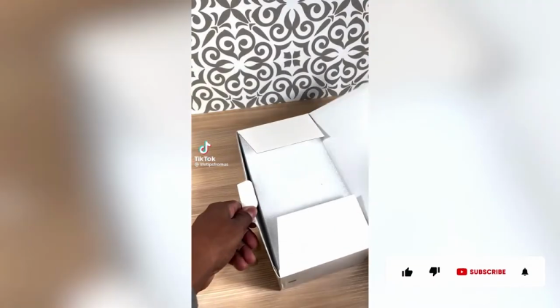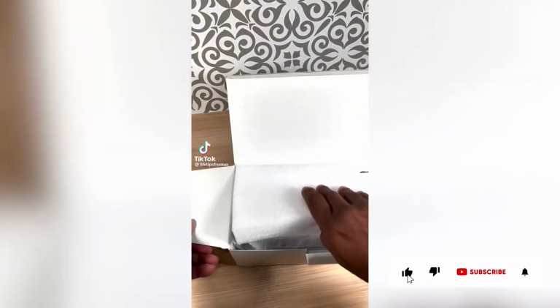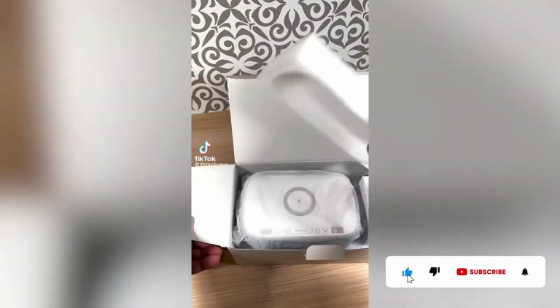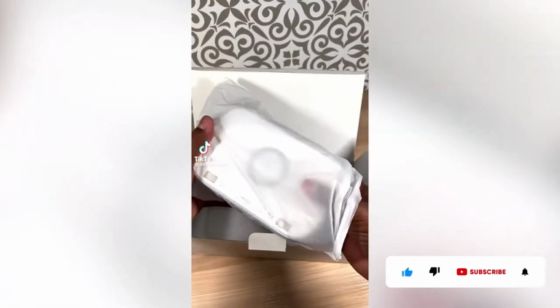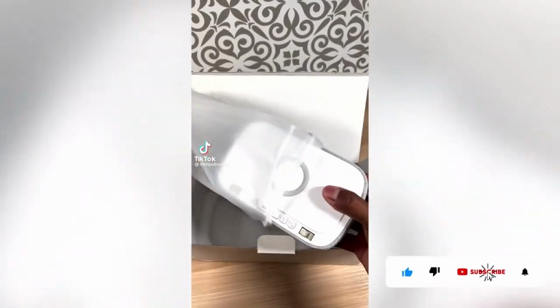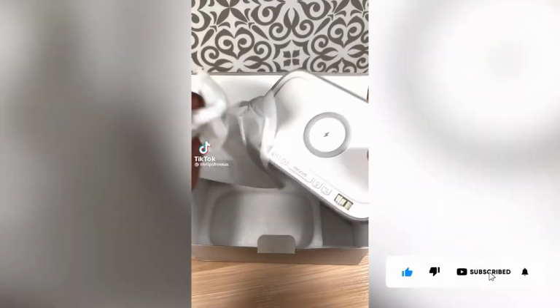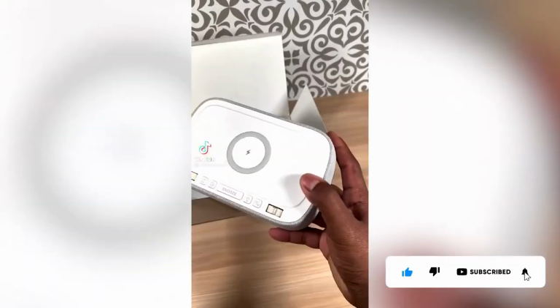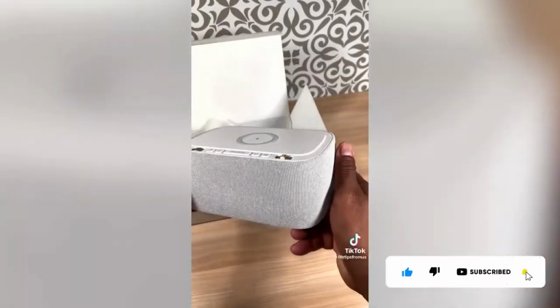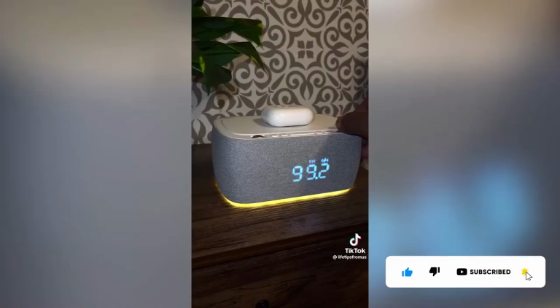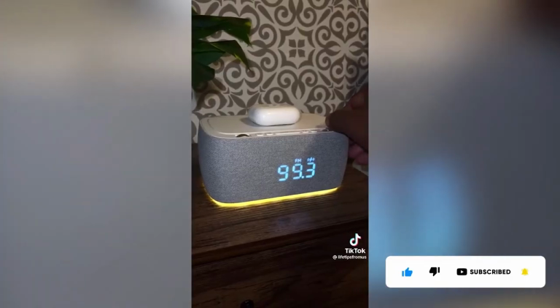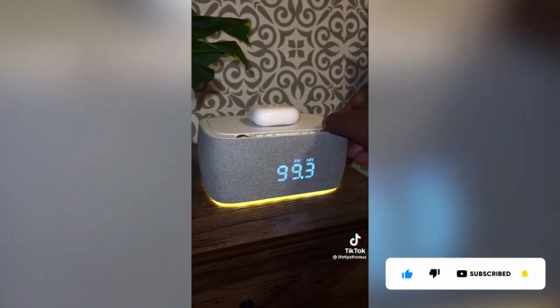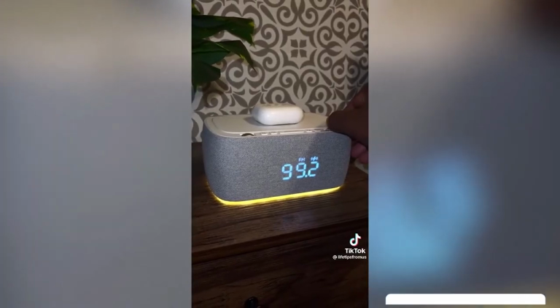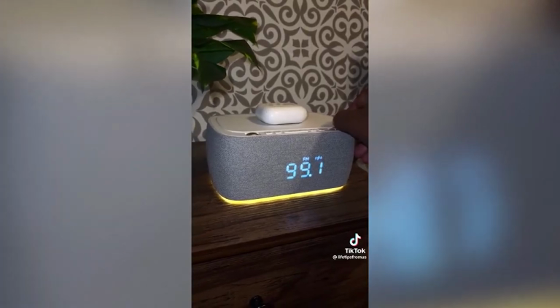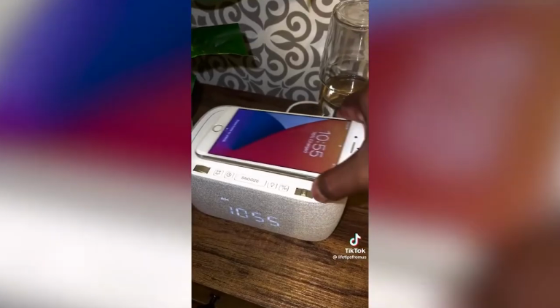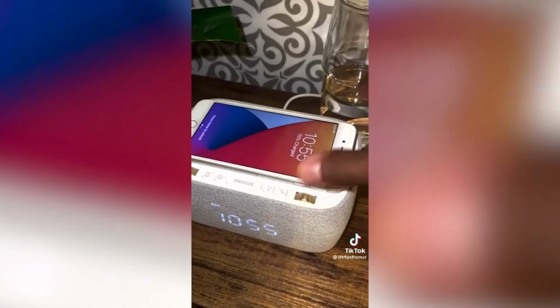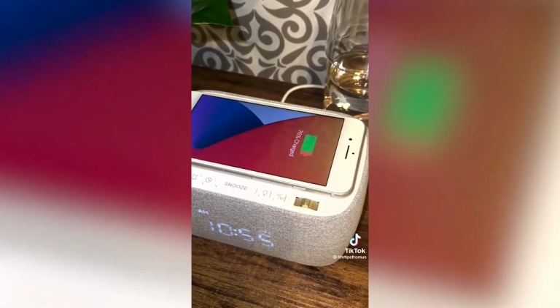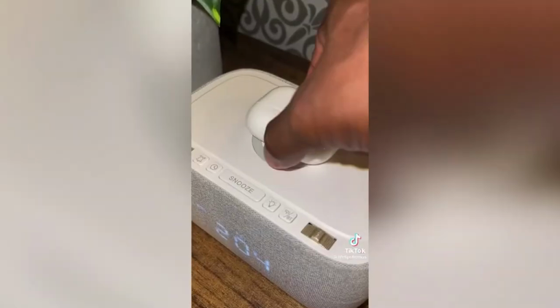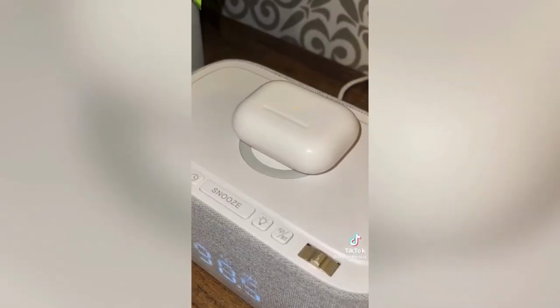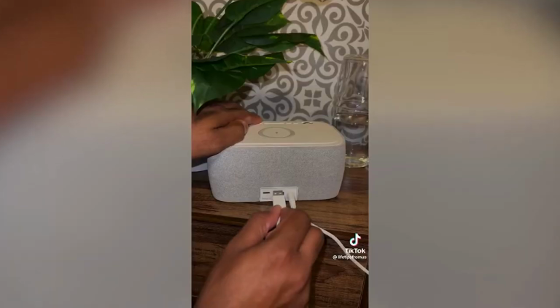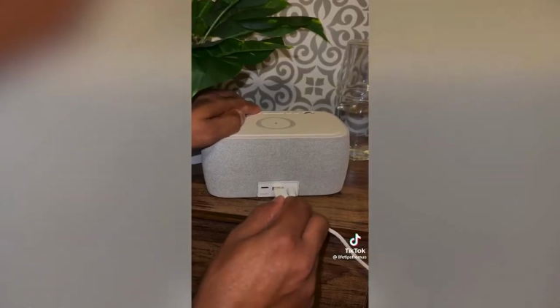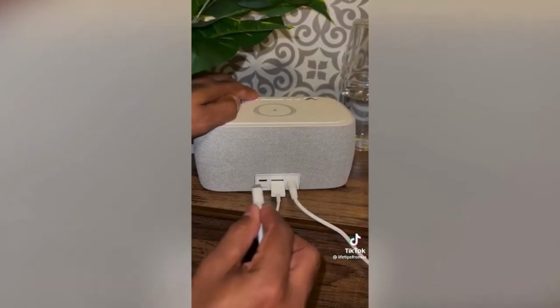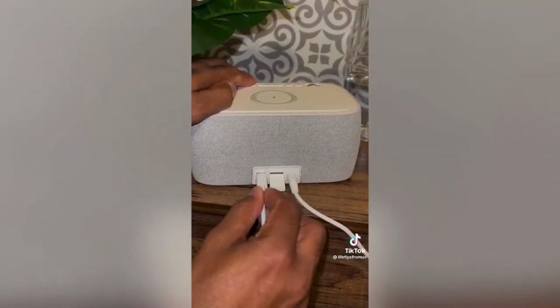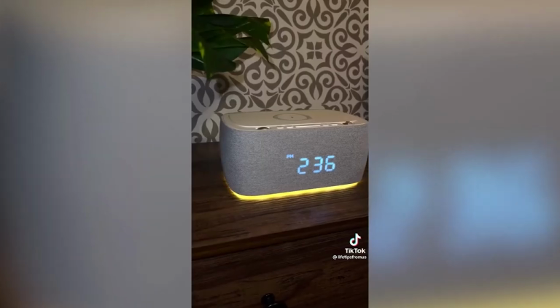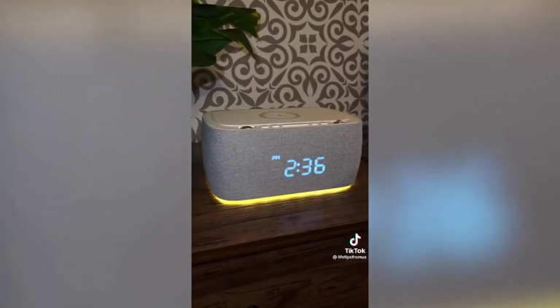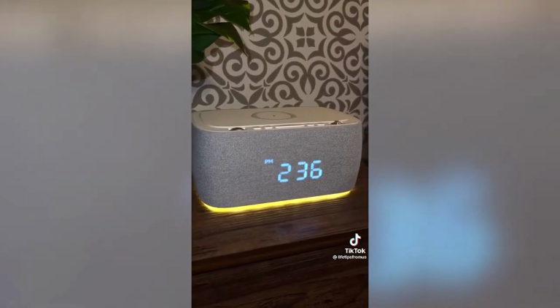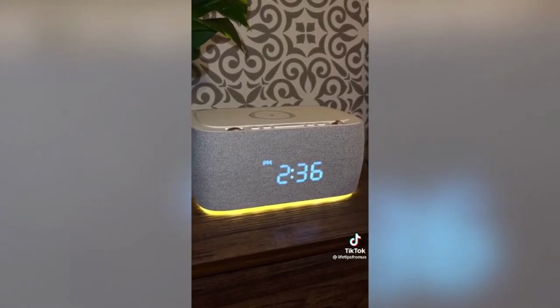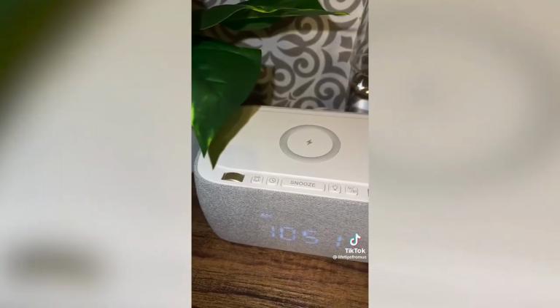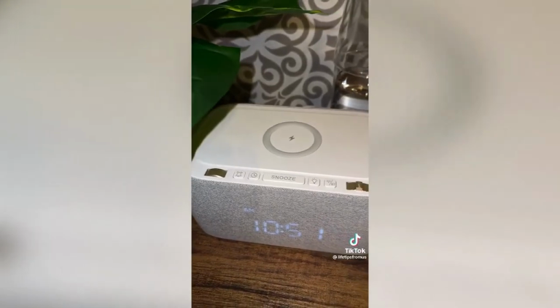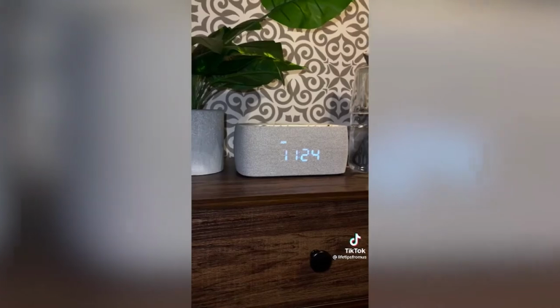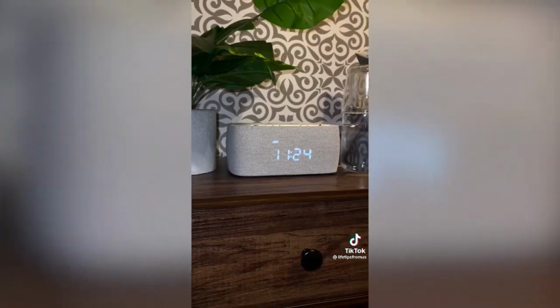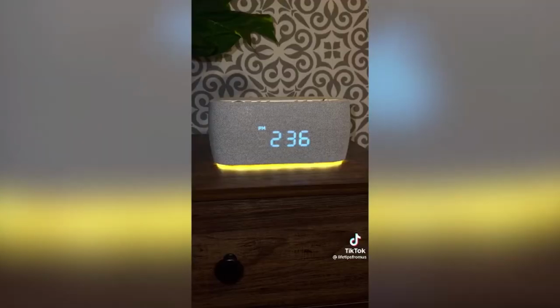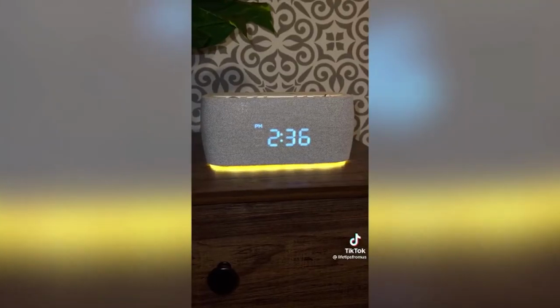Here's a great Amazon Christmas gift idea for that special someone: this is an alarm clock, Bluetooth speaker, AM/FM radio, nightlight, and wireless charger all in one. You can charge your smartphone, your AirPods, and it has two additional ports on the back for charging cables. The nightlight is very relaxing, I love that it has a radio, and it's the perfect addition to any nightstand.